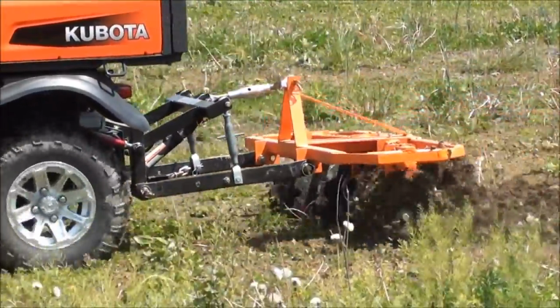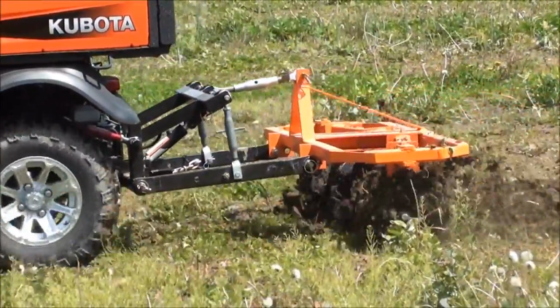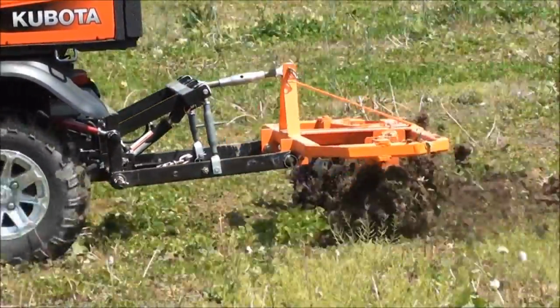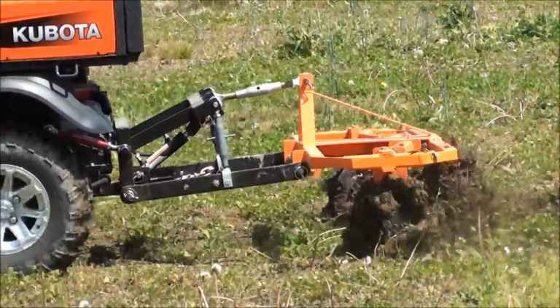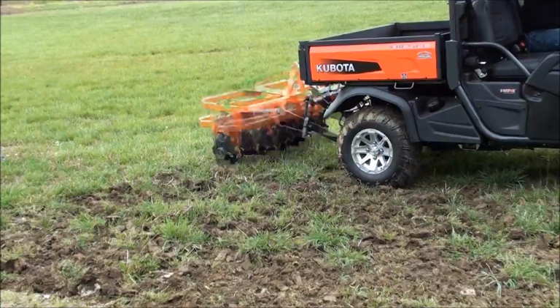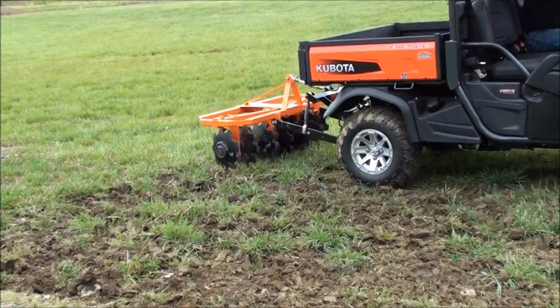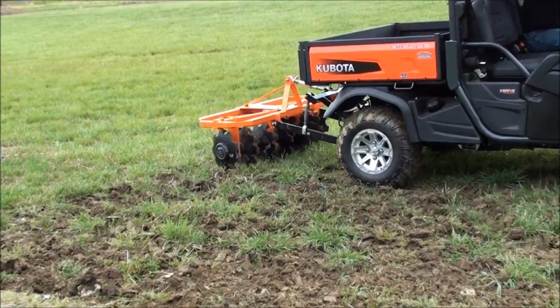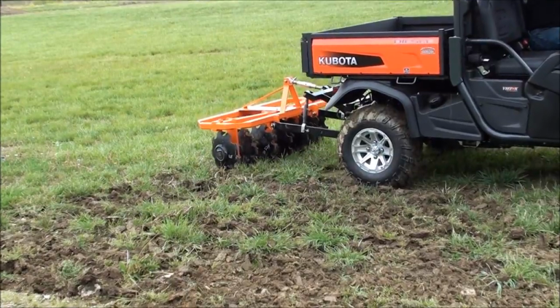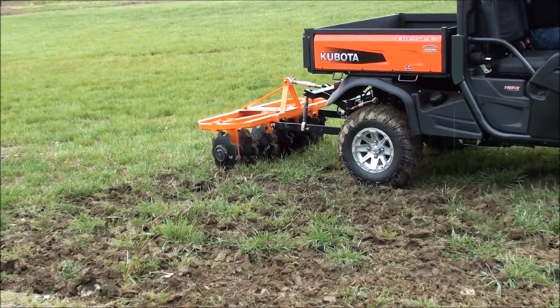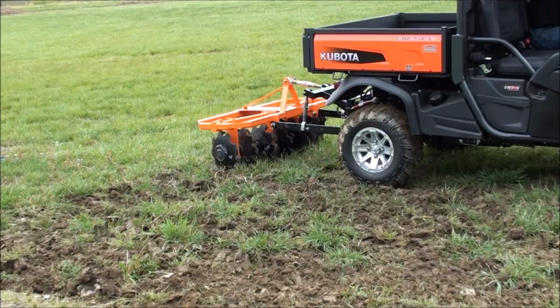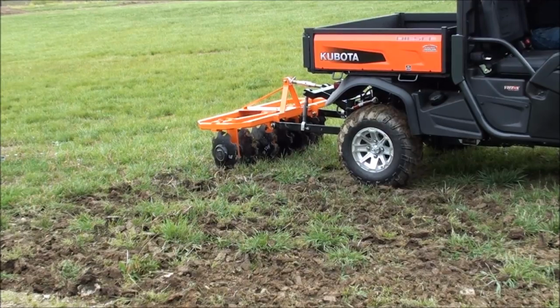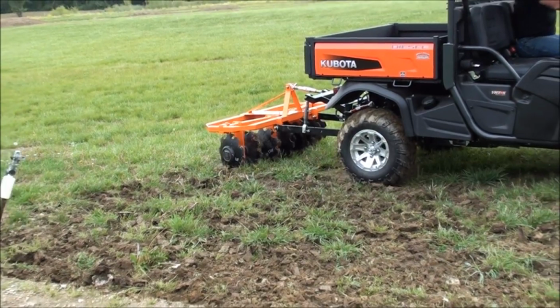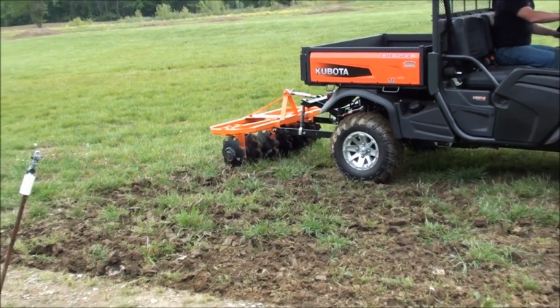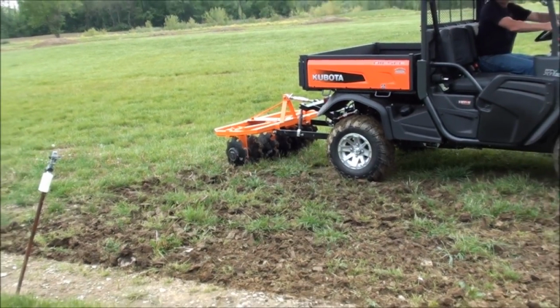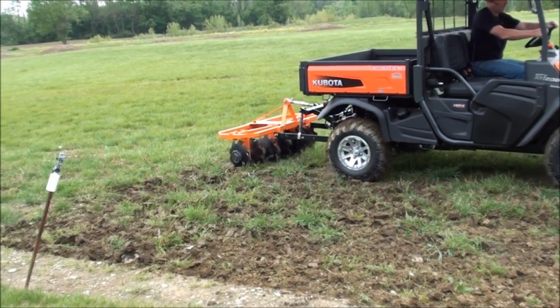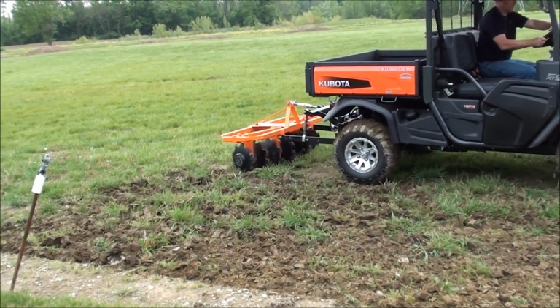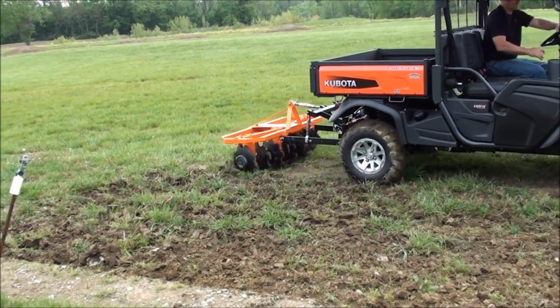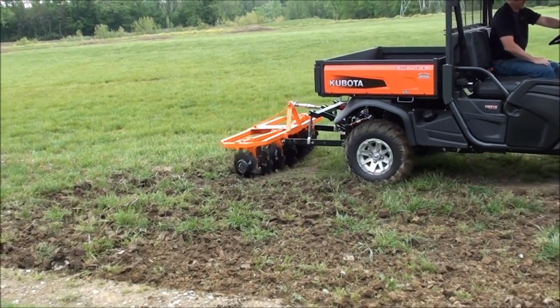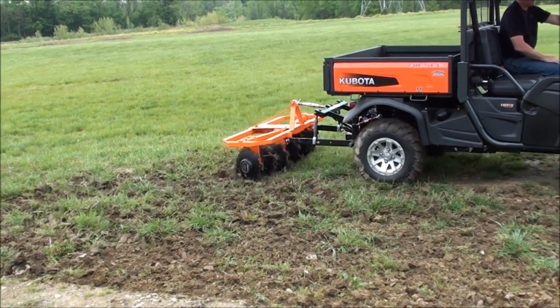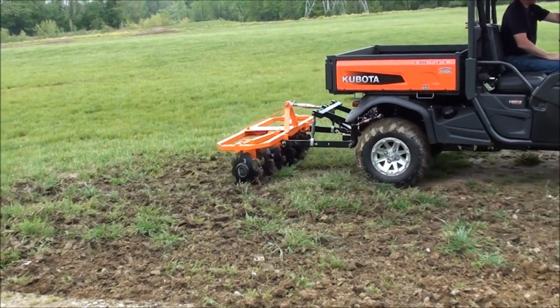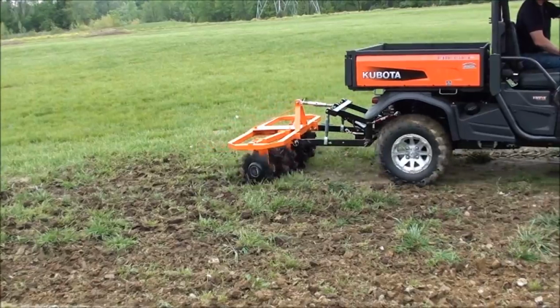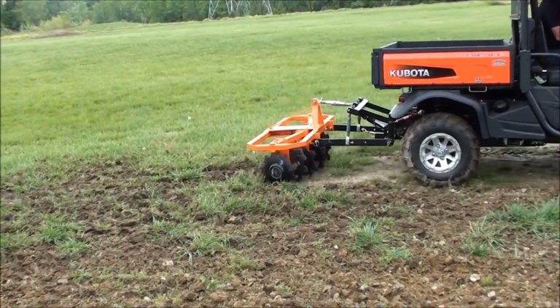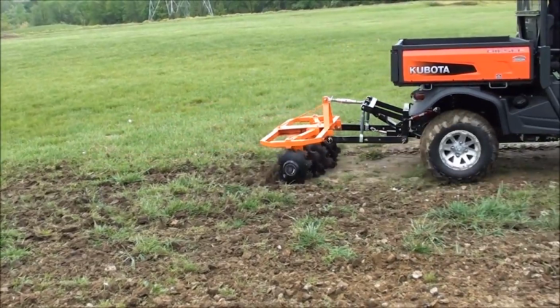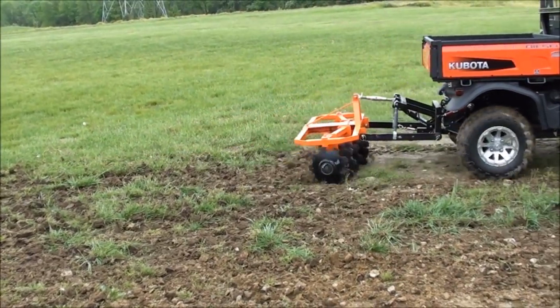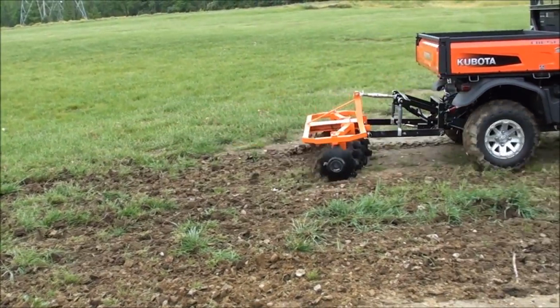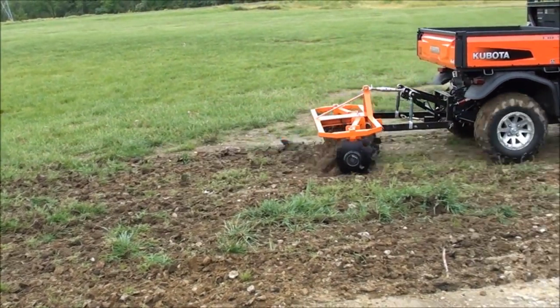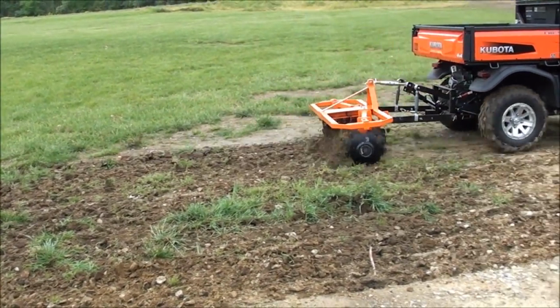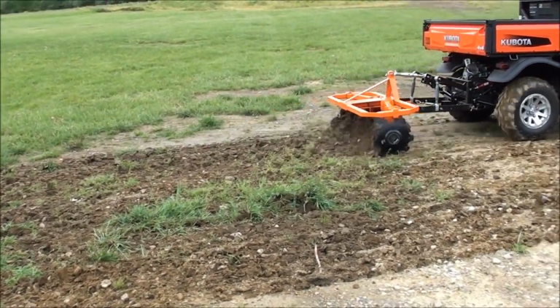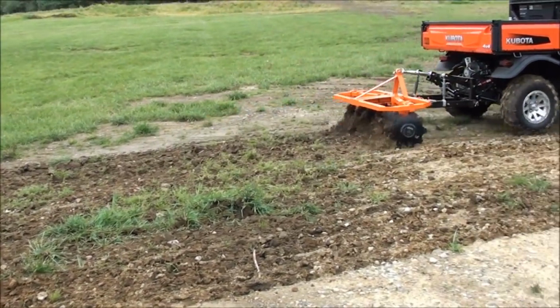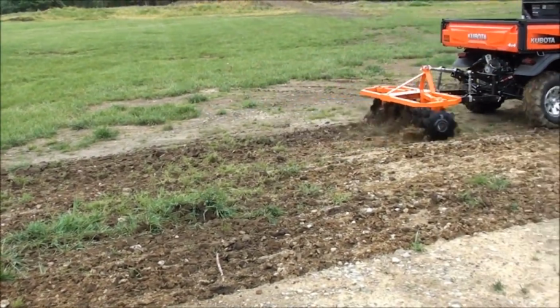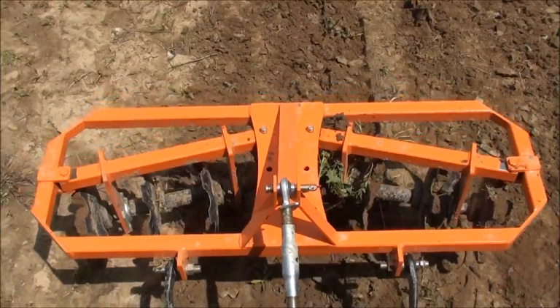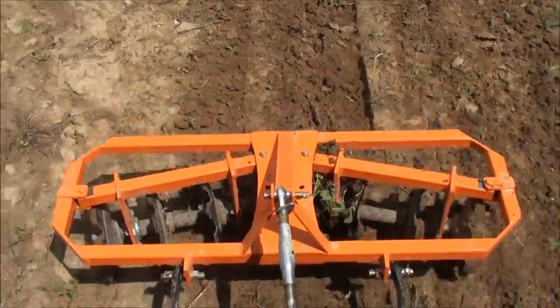Being a Category 1 disc harrow, we have designed this implement specifically to be usable behind either subcompact tractors, such as the Kubota BX-Series or the John Deere 1023E or 1025R, or utility vehicles with our three-point hitches attached.